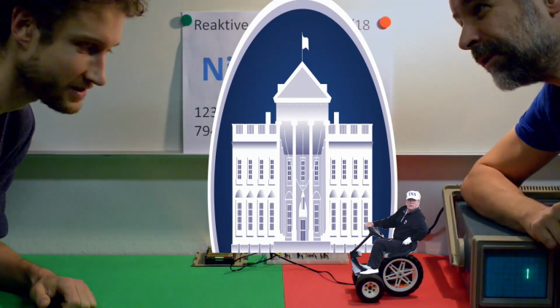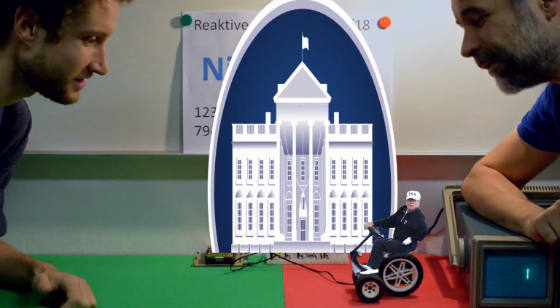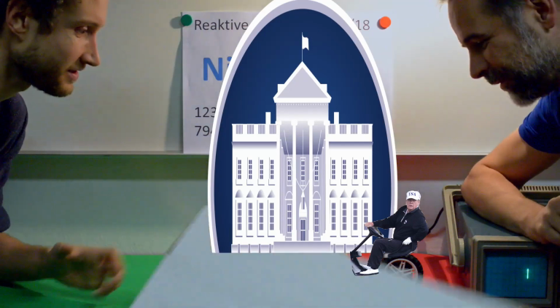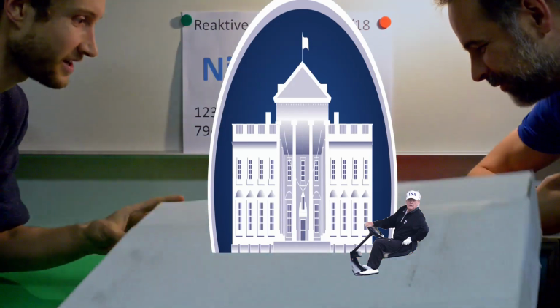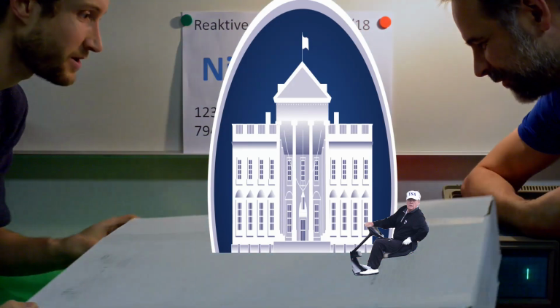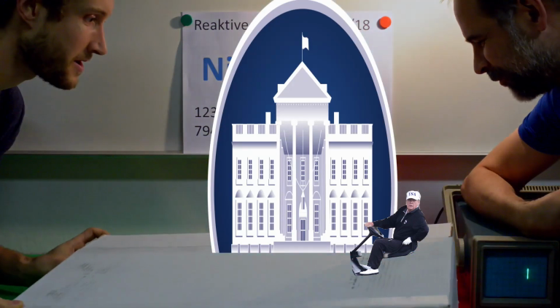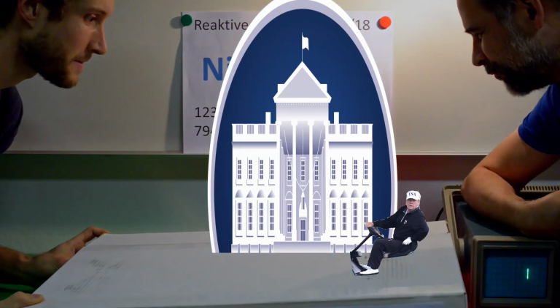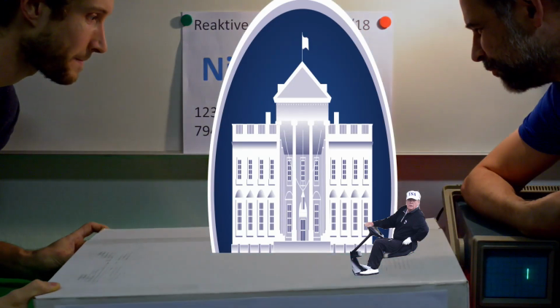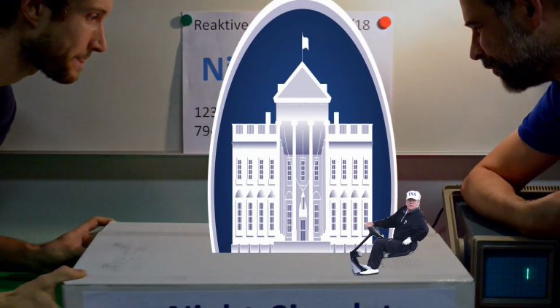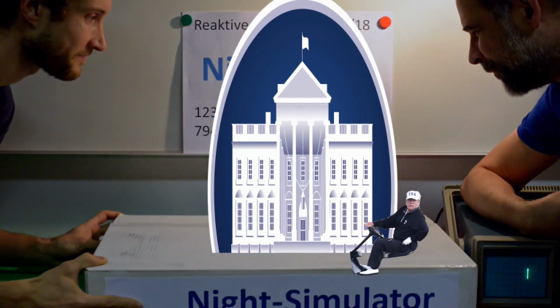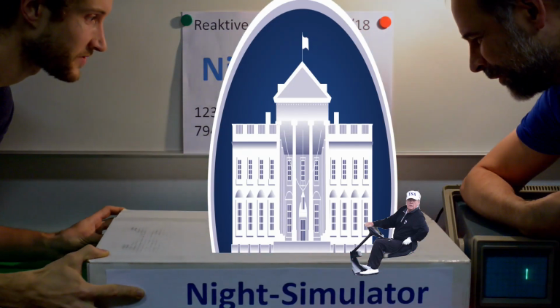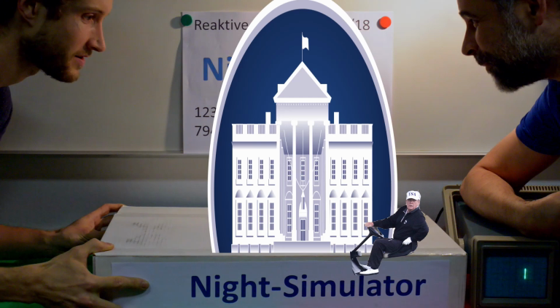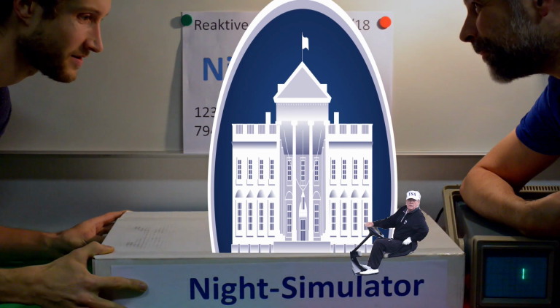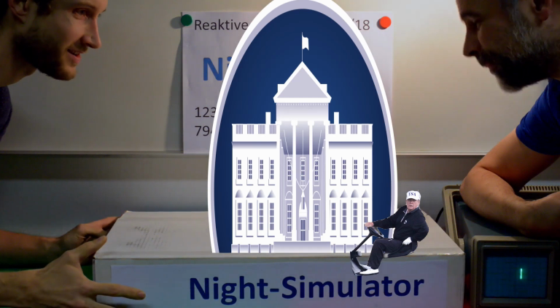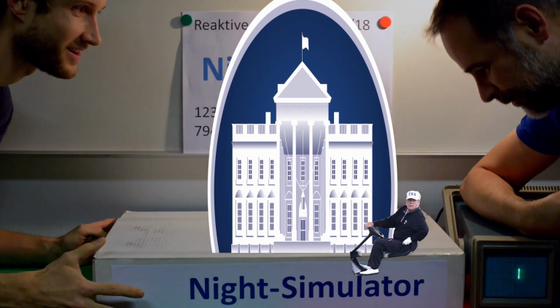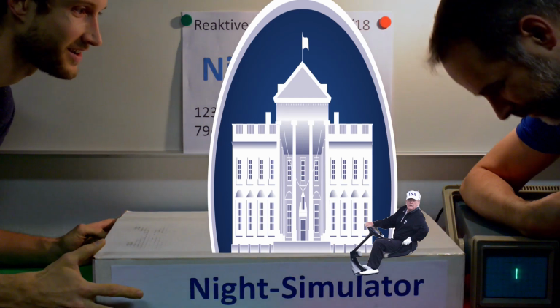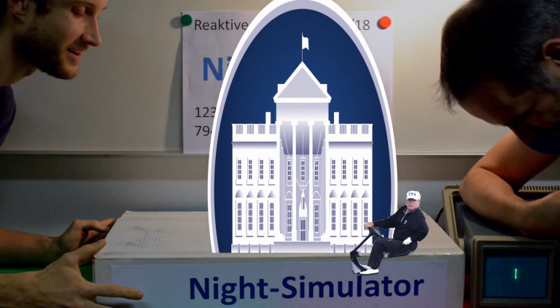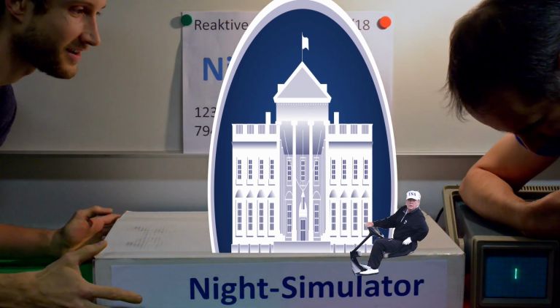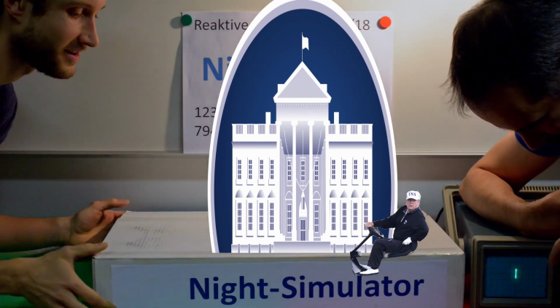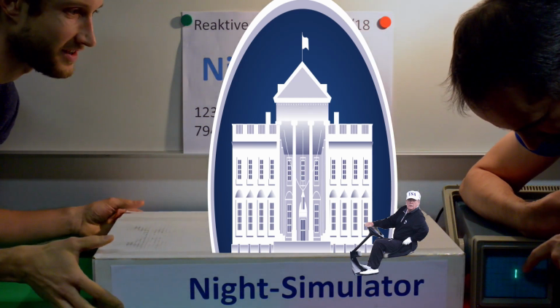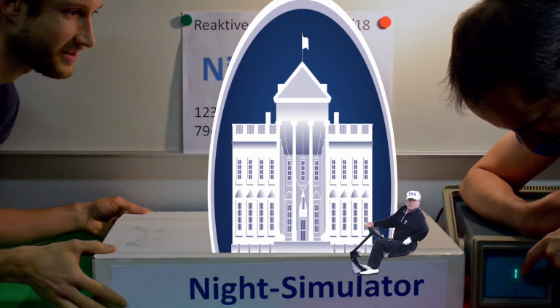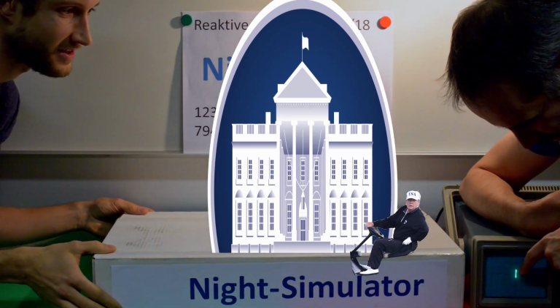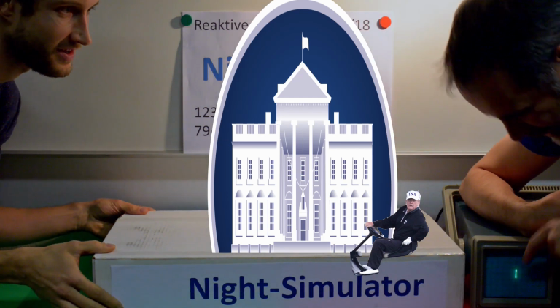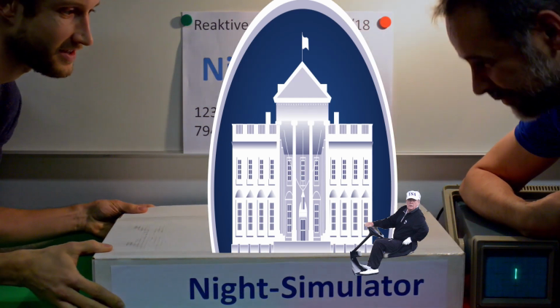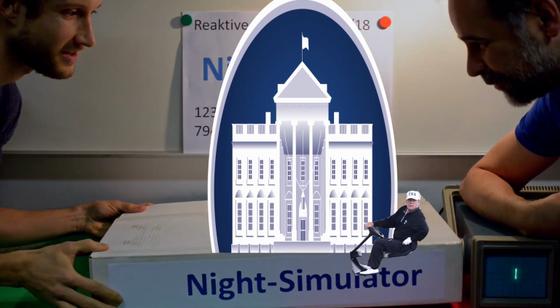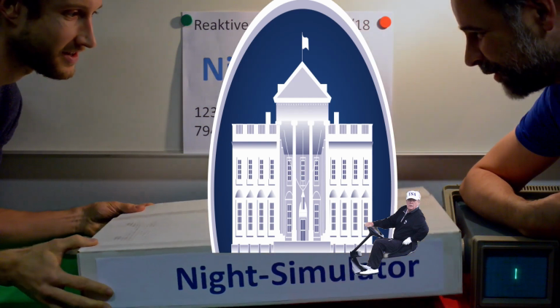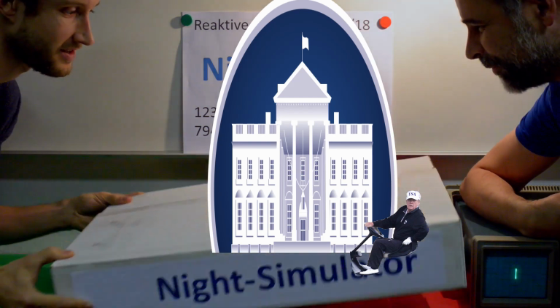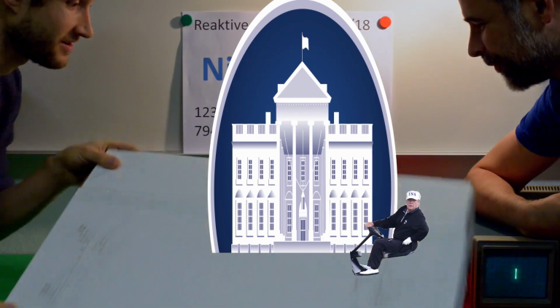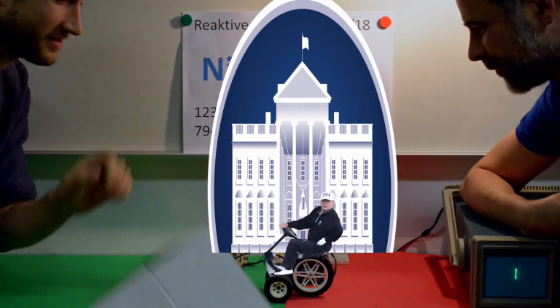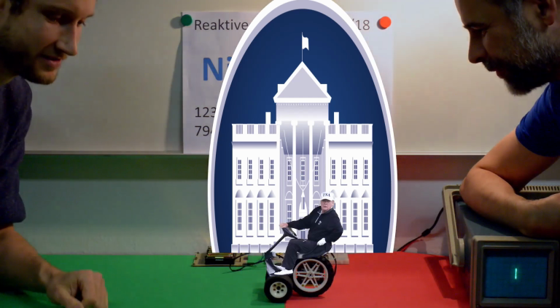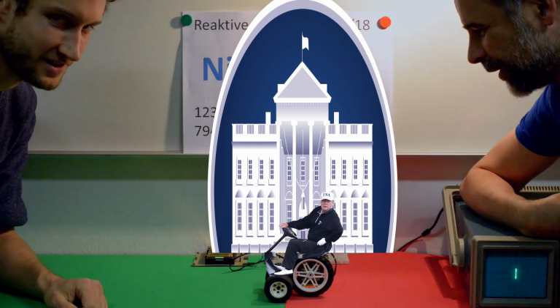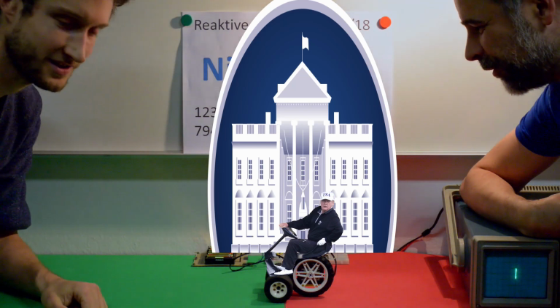As soon as night falls, the homing behavior starts. The cart mysteriously finds its way back to the White House.